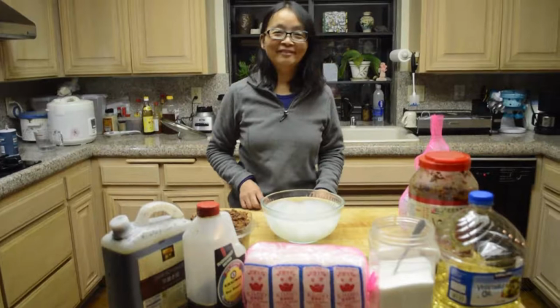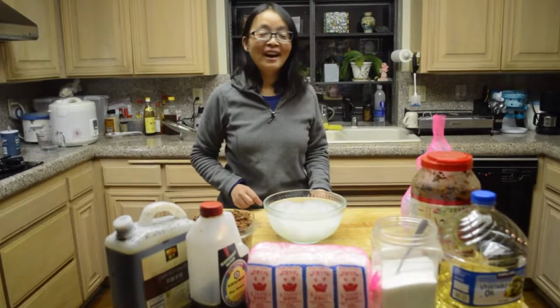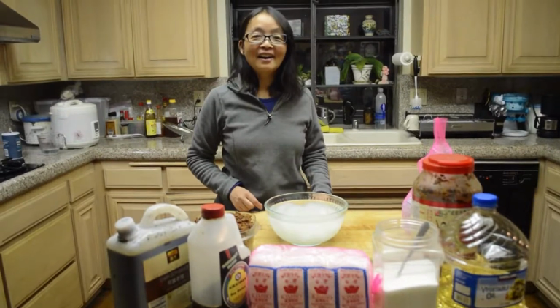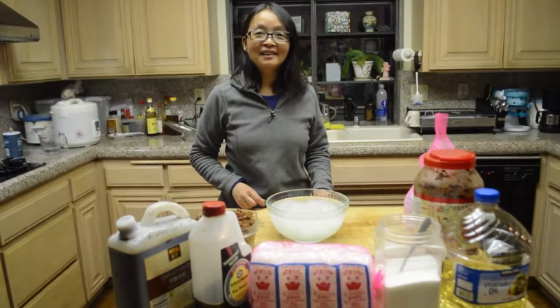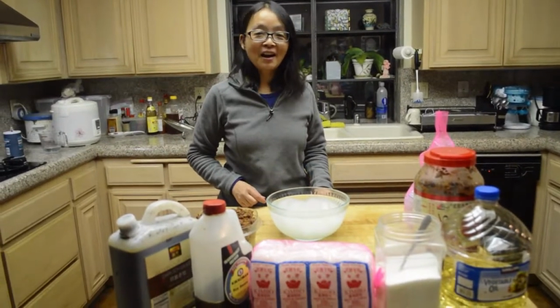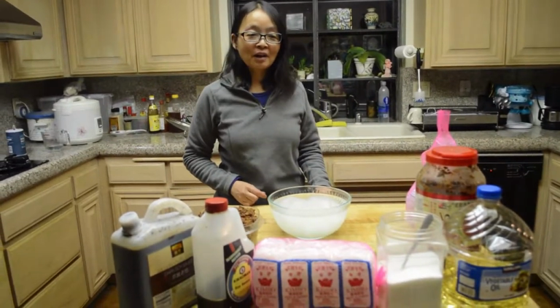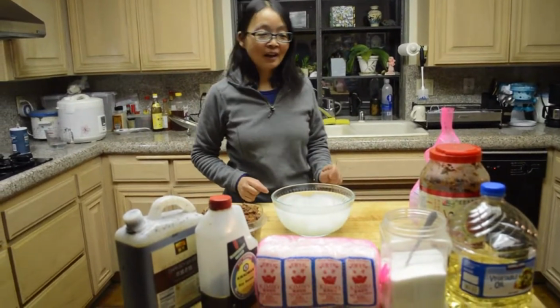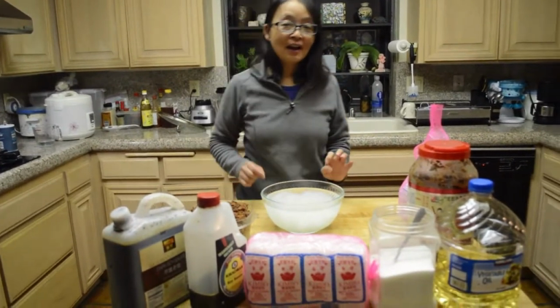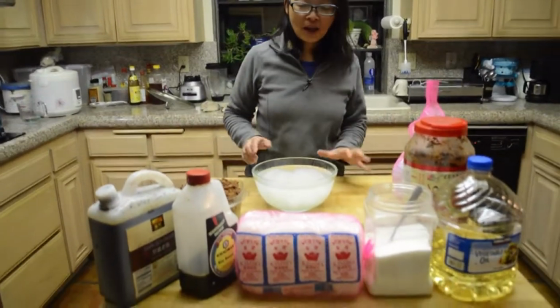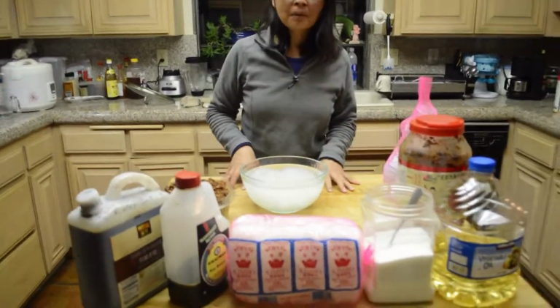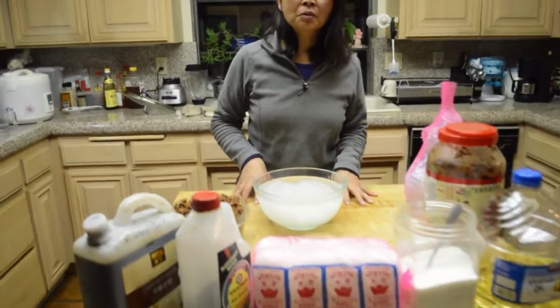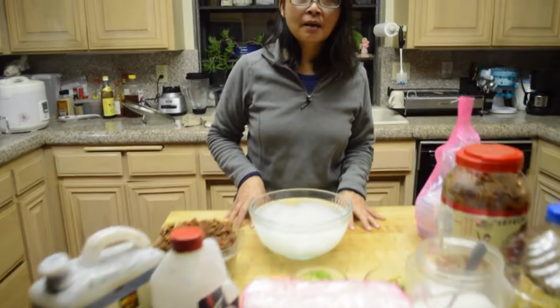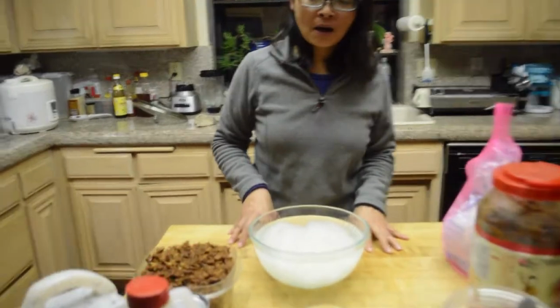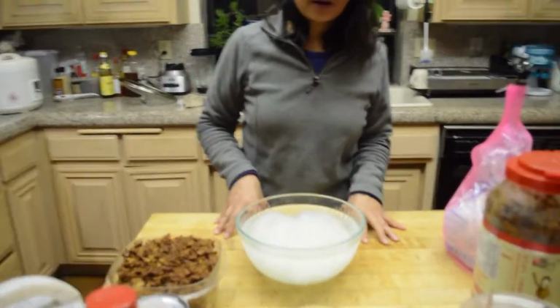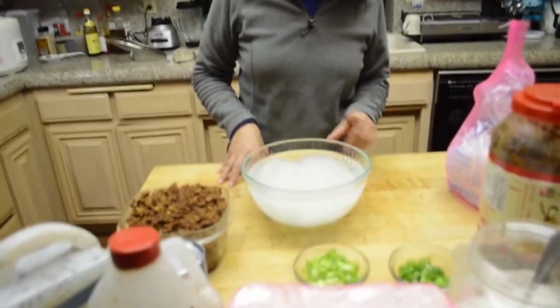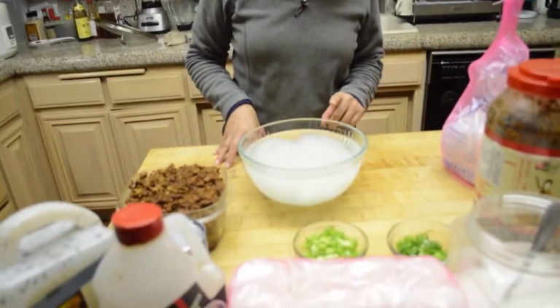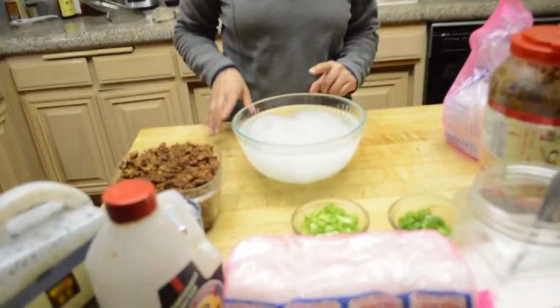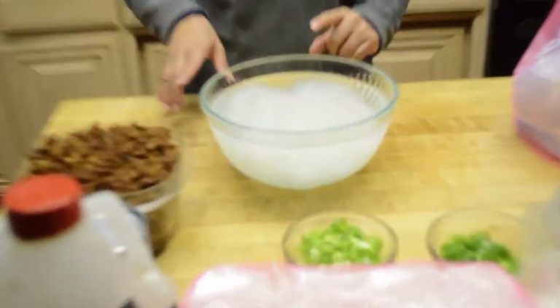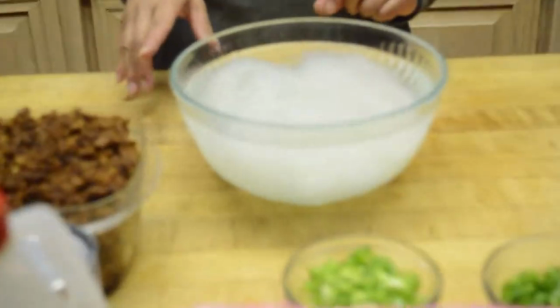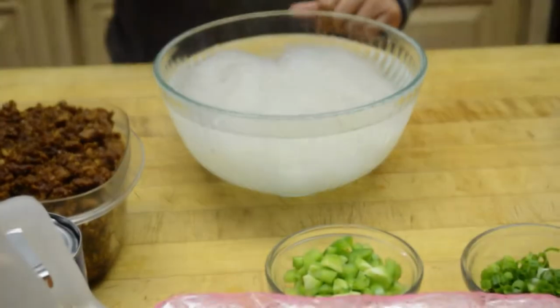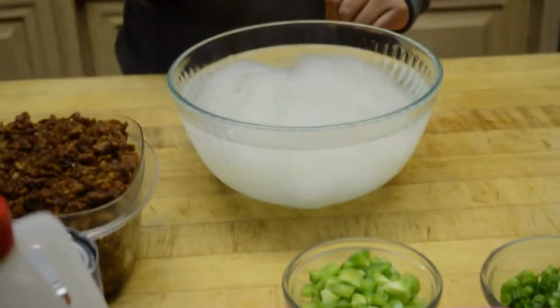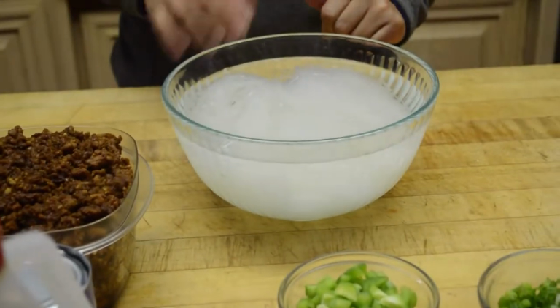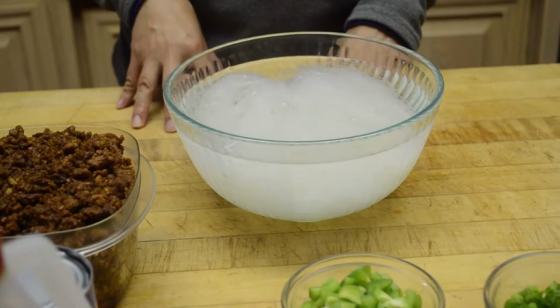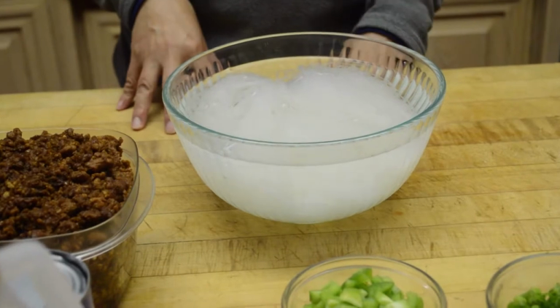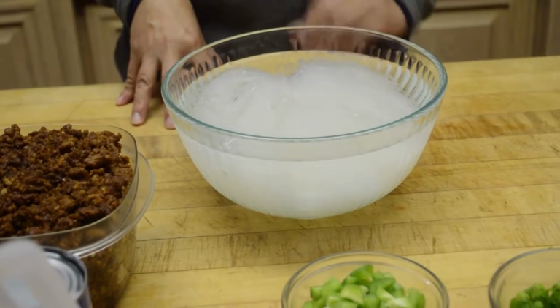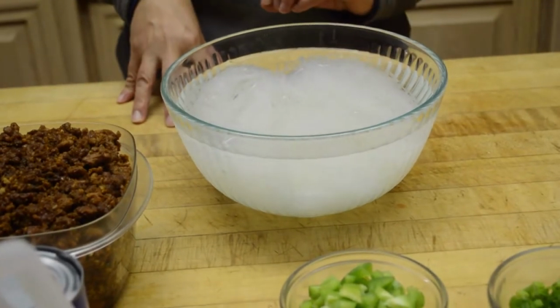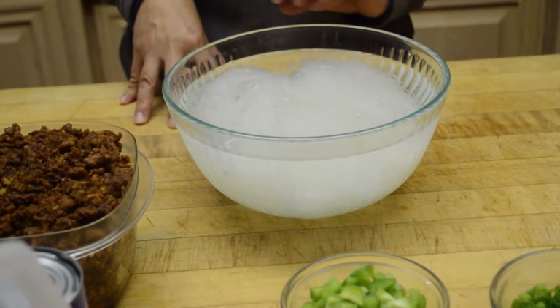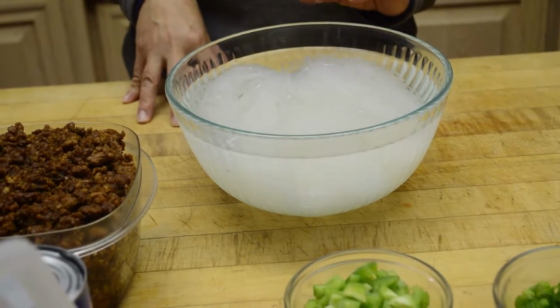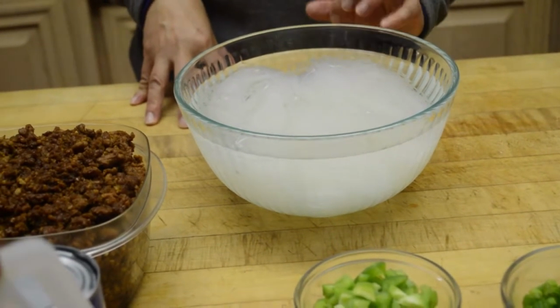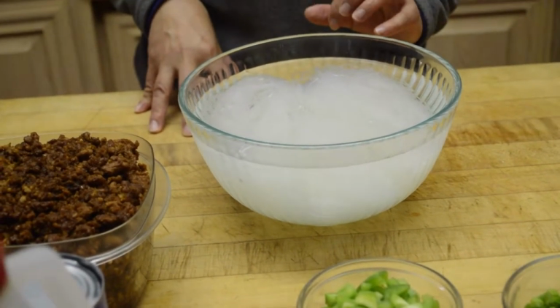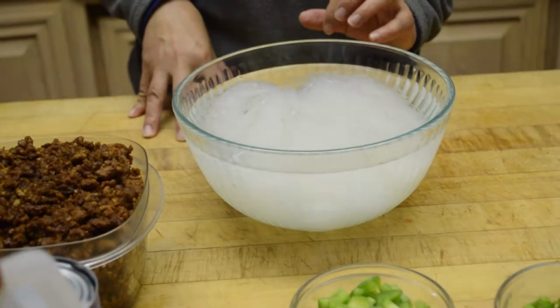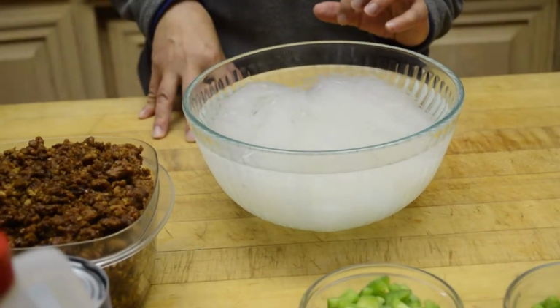Hi, this is Yan. Welcome. Today I'm going to make a glass noodle with ground meat. There is a name in Chinese: ants climbing up the tree.